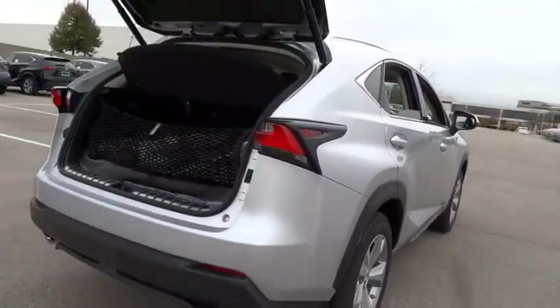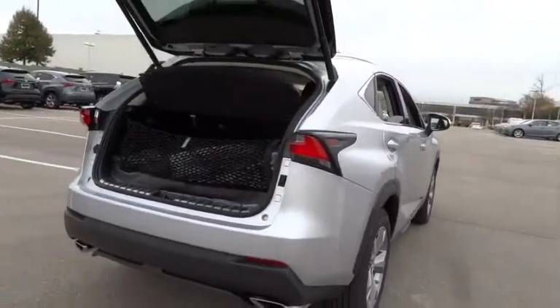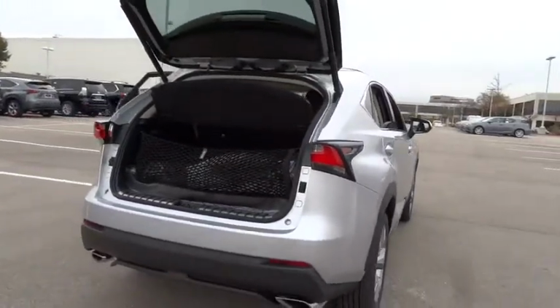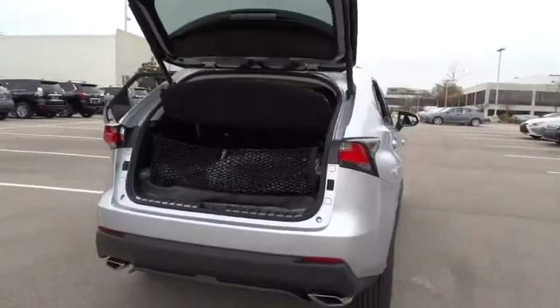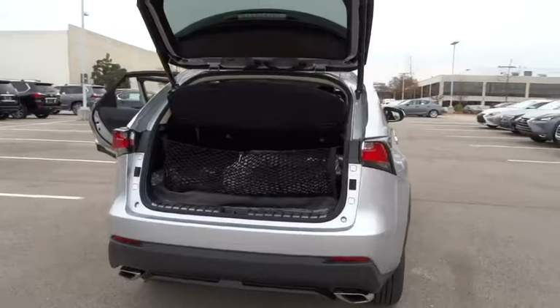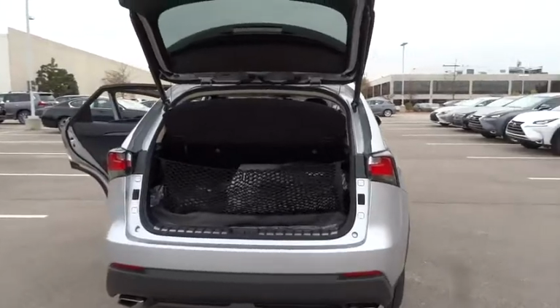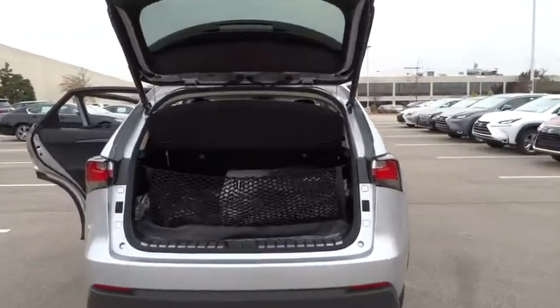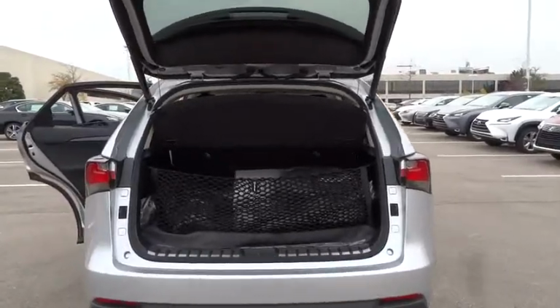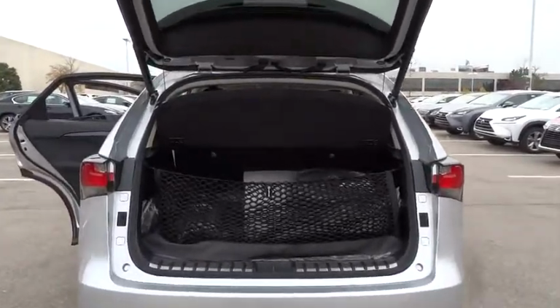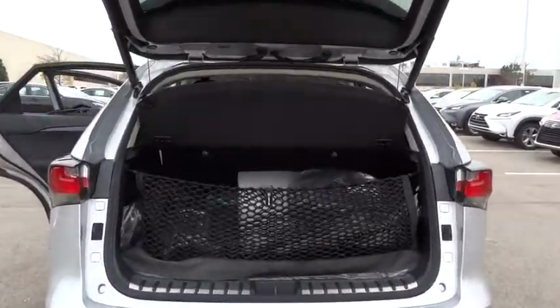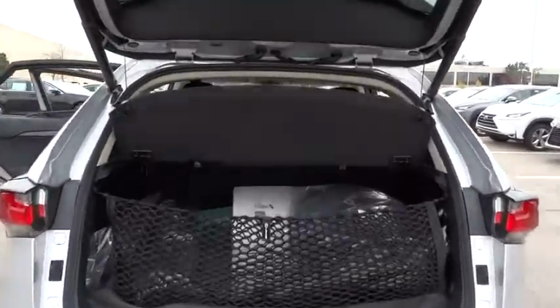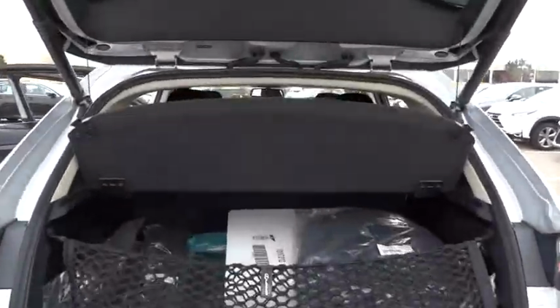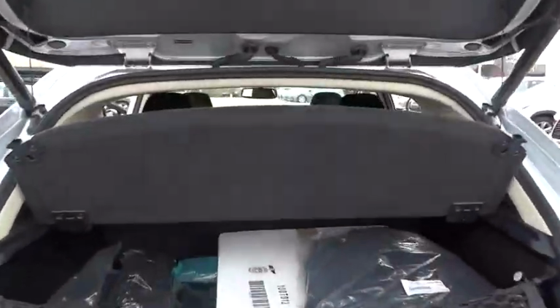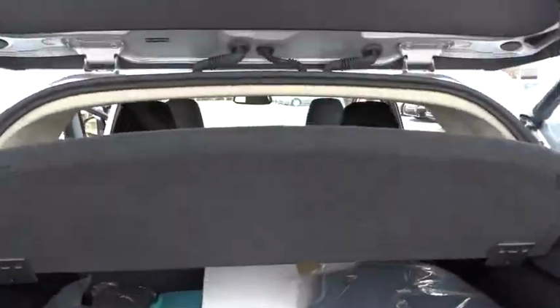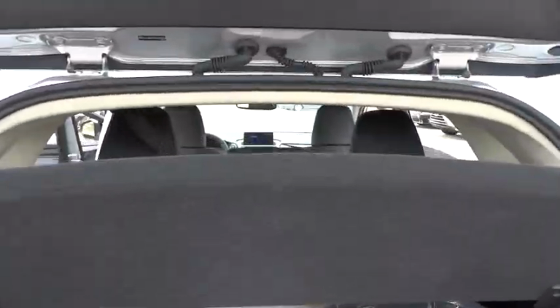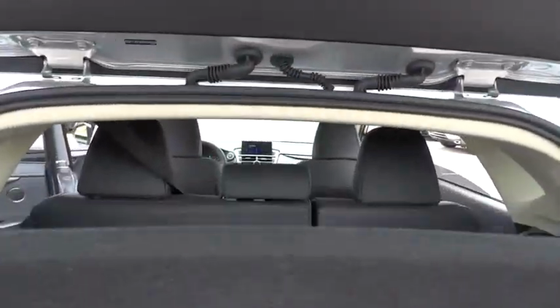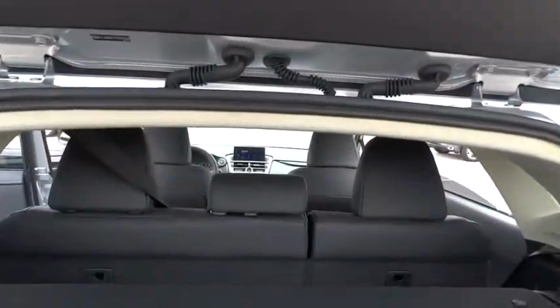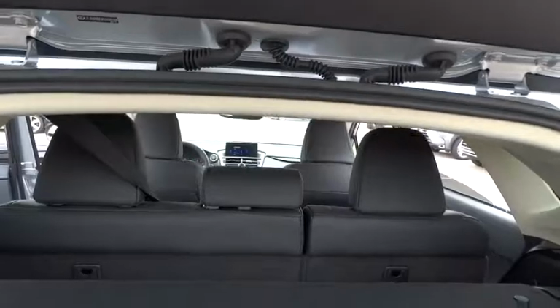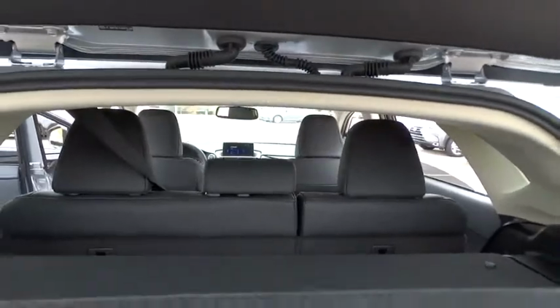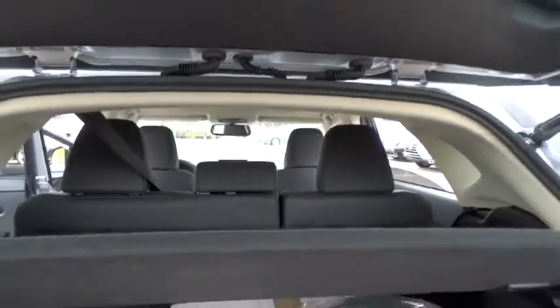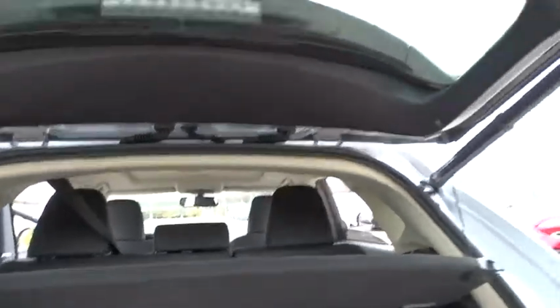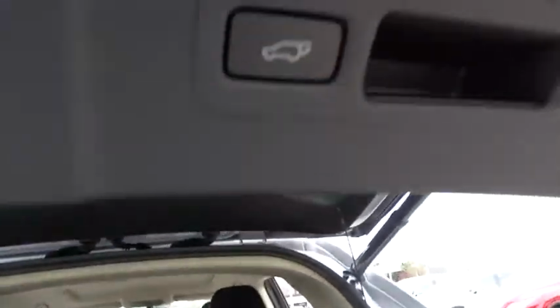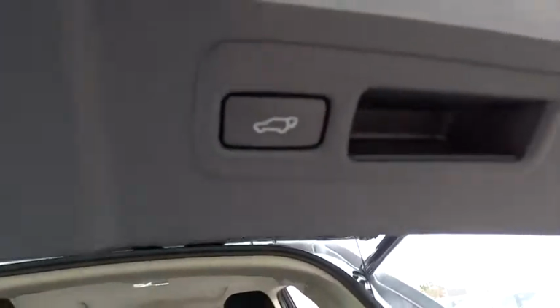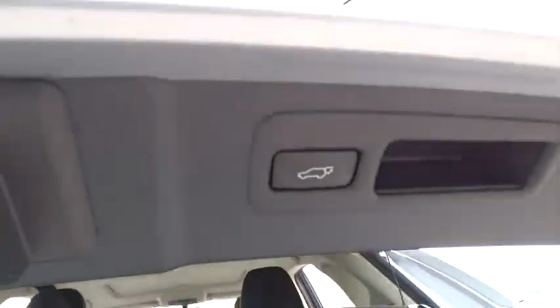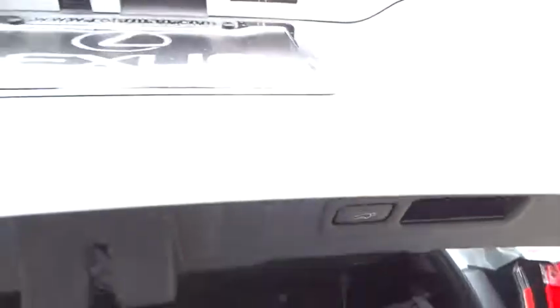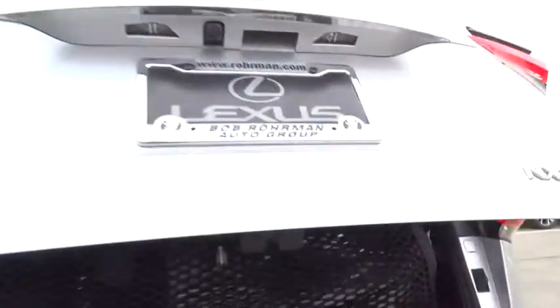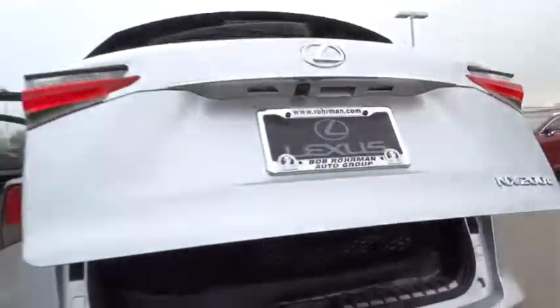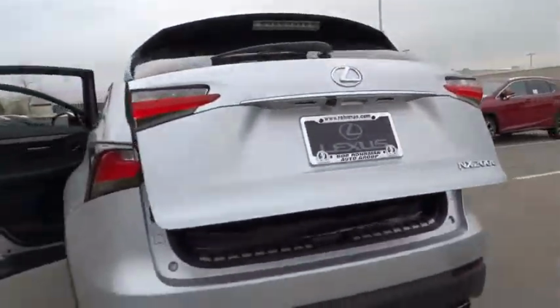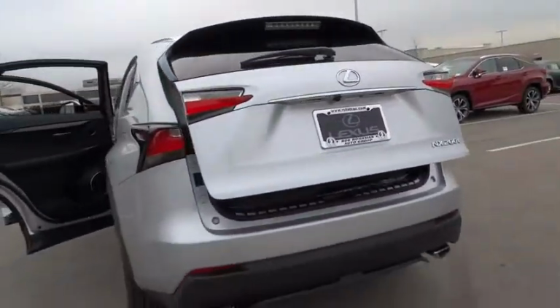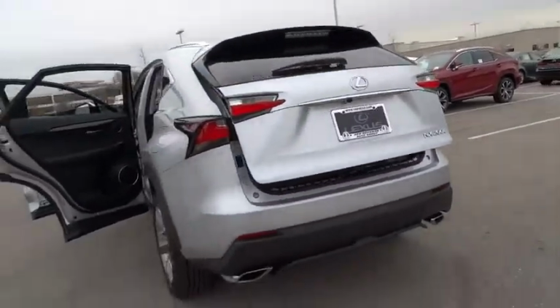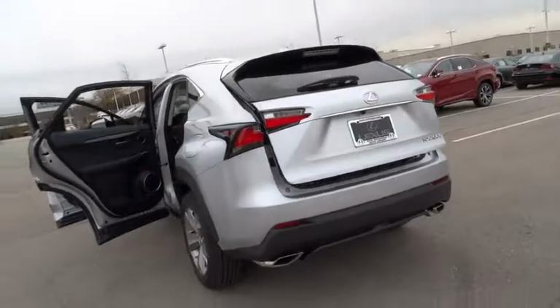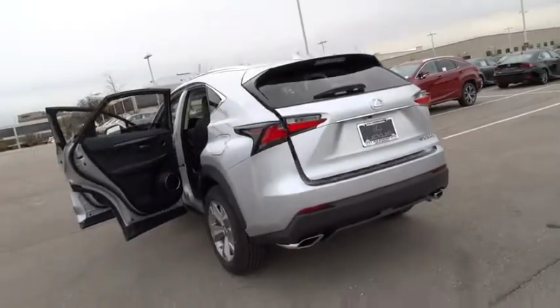Leather-wrapped steering wheel. Bluetooth. Adjustable steering wheel. Power steering. Auto dimming rear view mirror. Cruise control. Floor mats. Keyless start. Four-wheel disc brakes. Aluminum wheels. AM FM stereo radio.